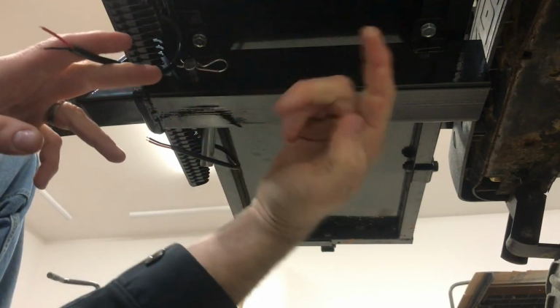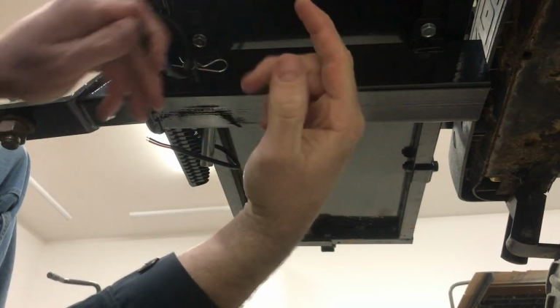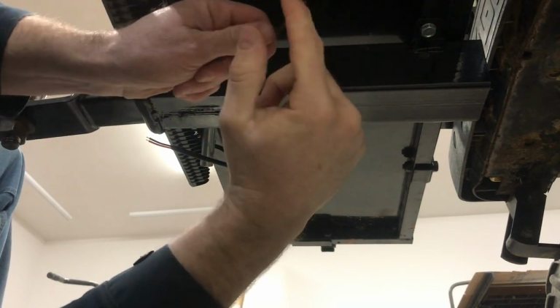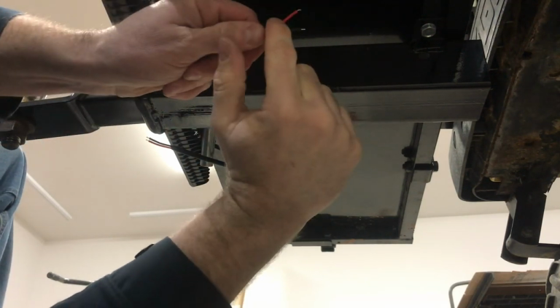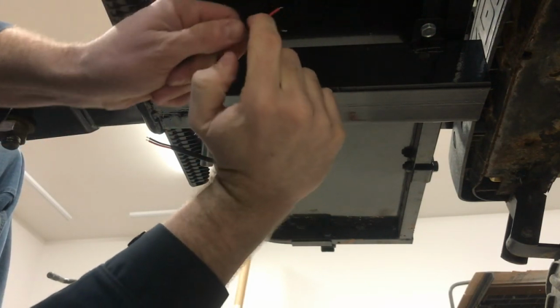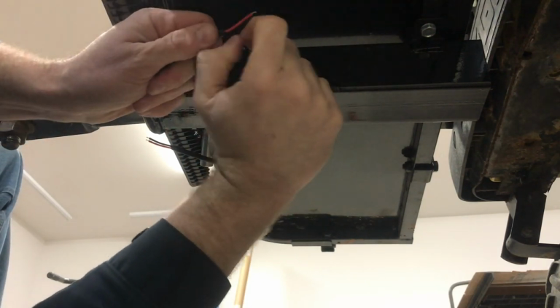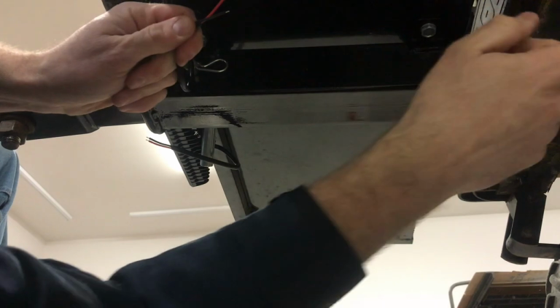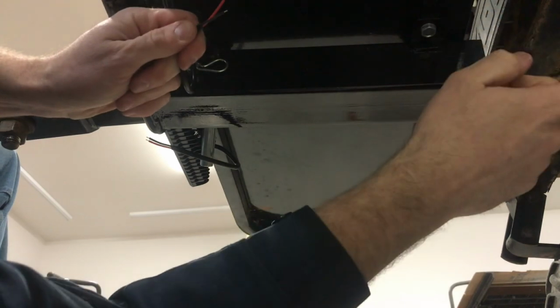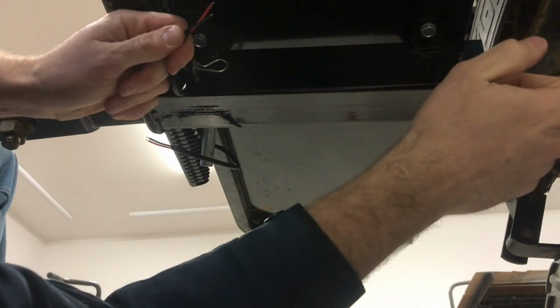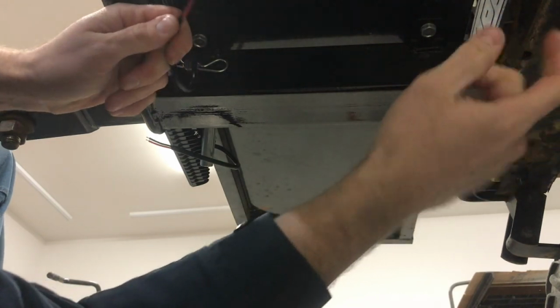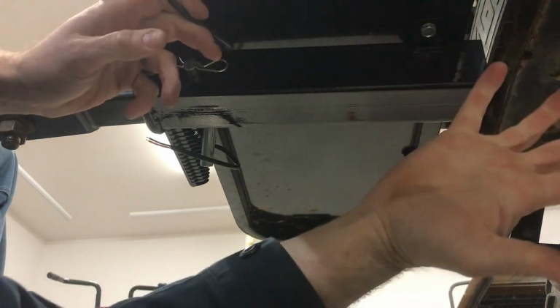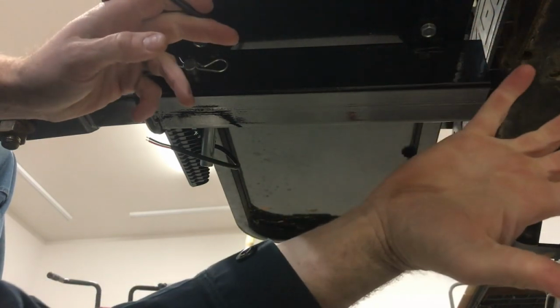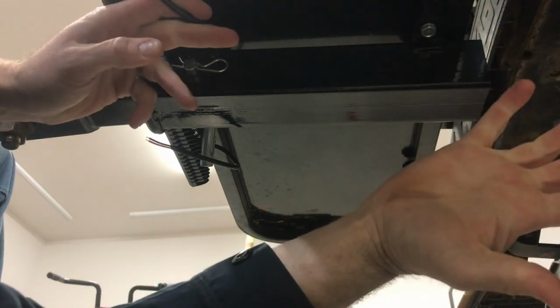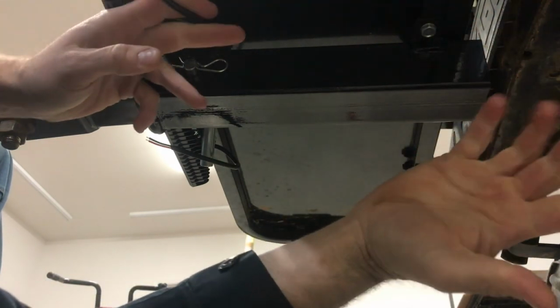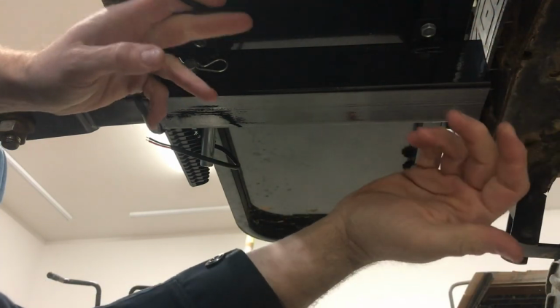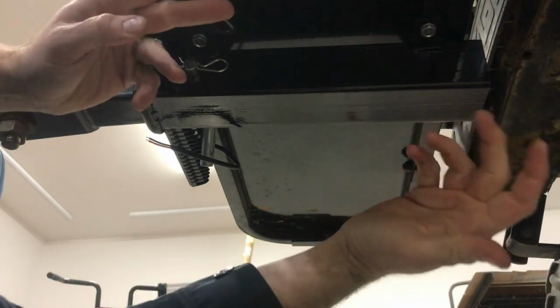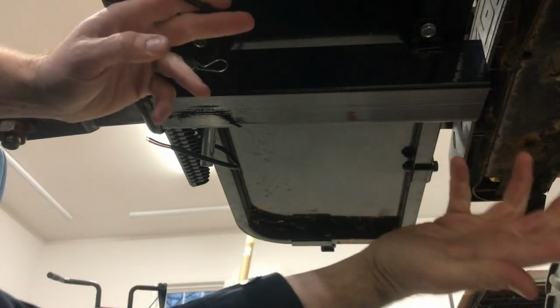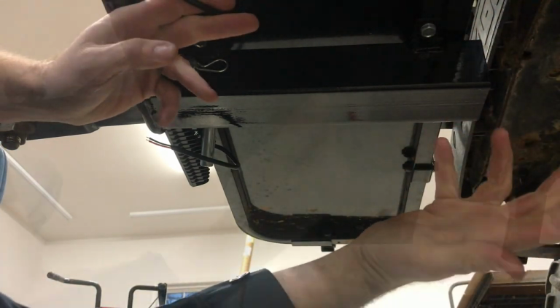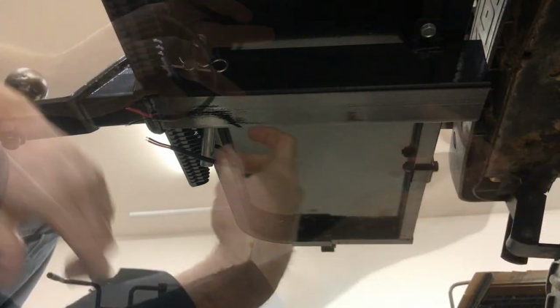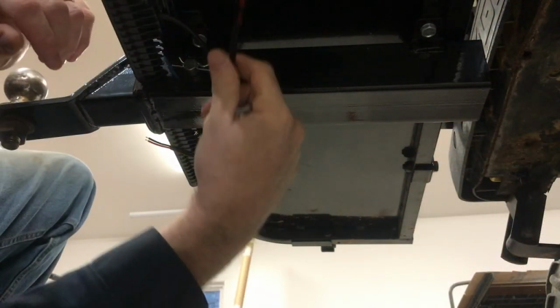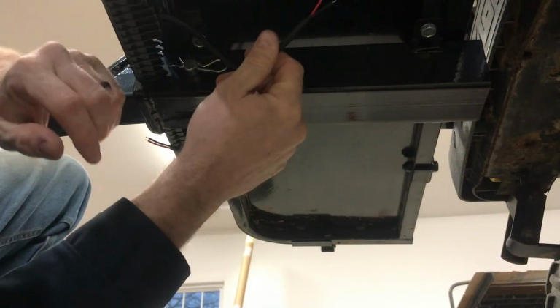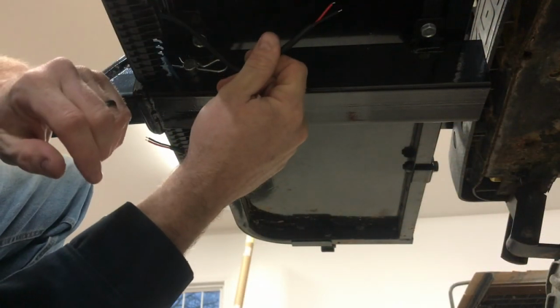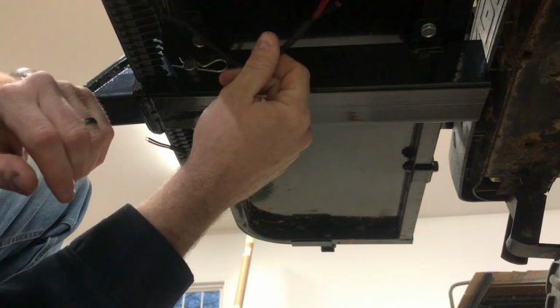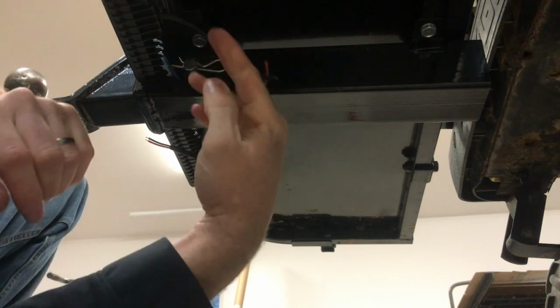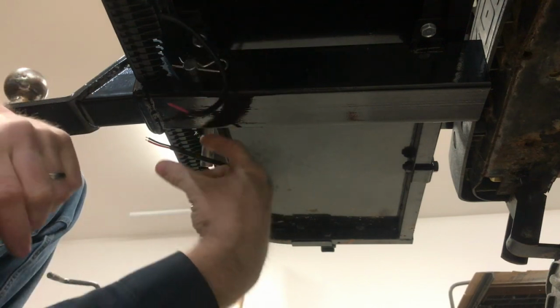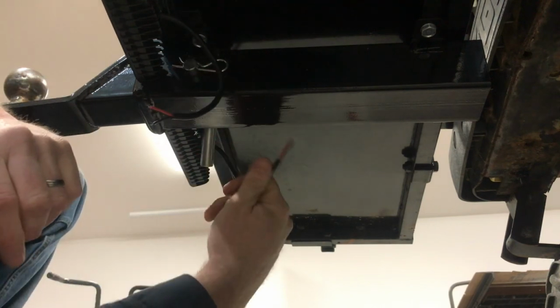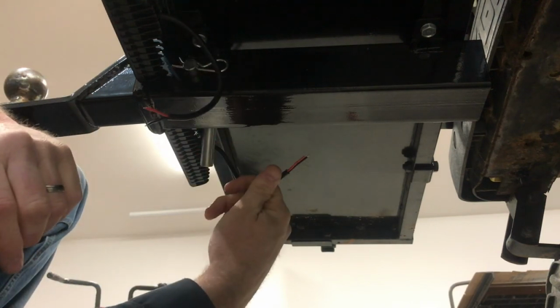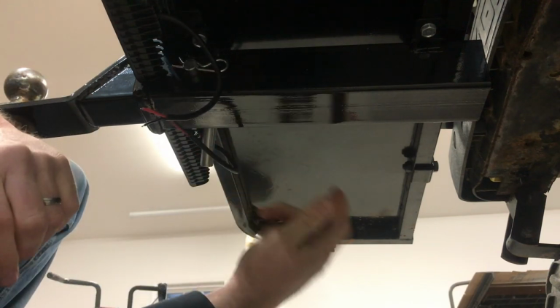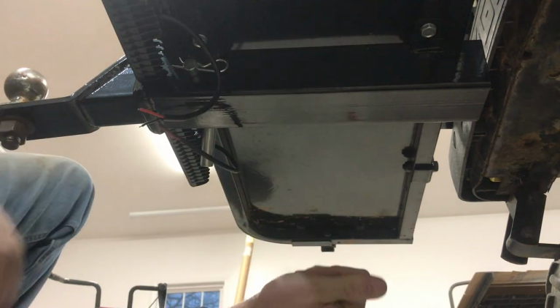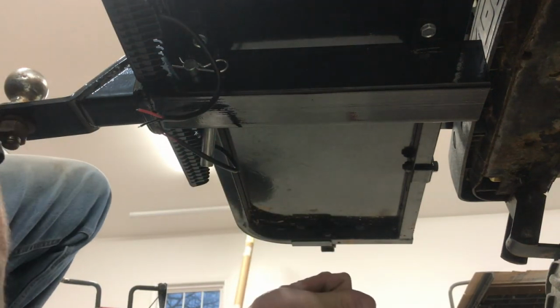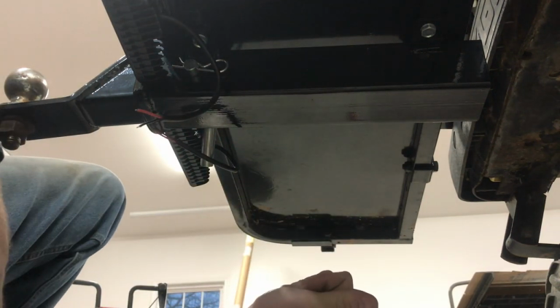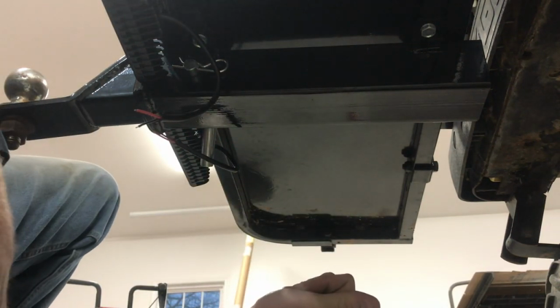That way you don't have to run any ground wire all the way to the battery — save yourself some wire, because wire is expensive. So that's what we're going to do. Let's make that connection next and go from there.